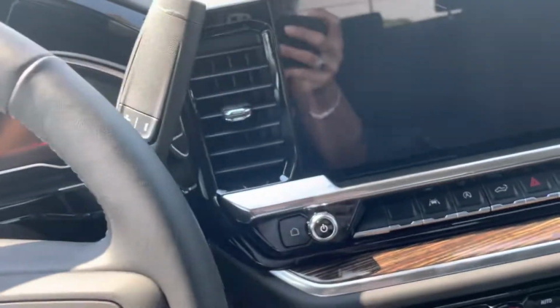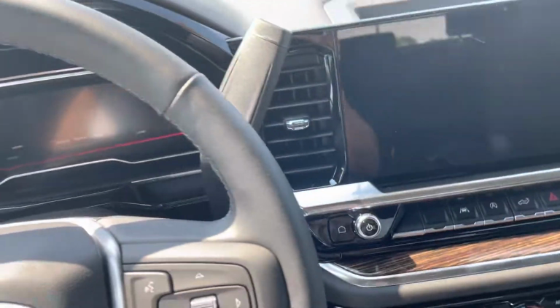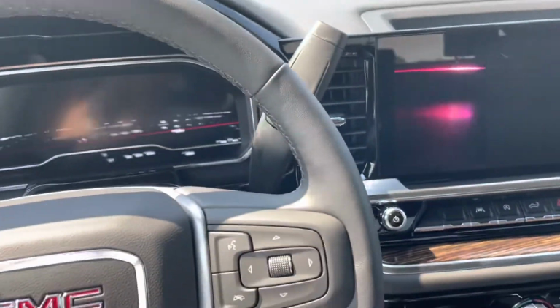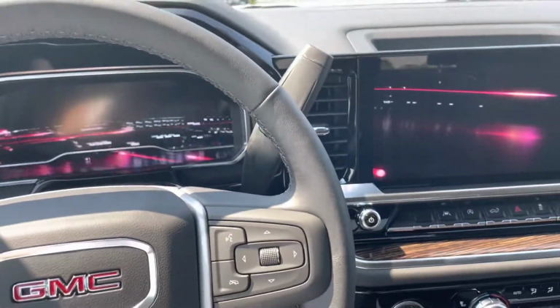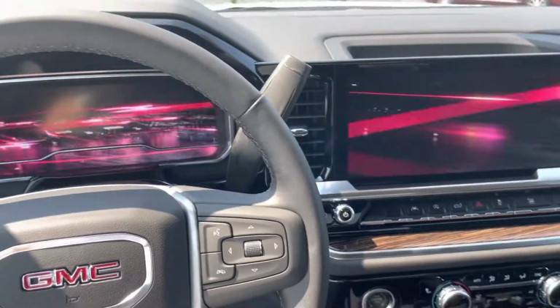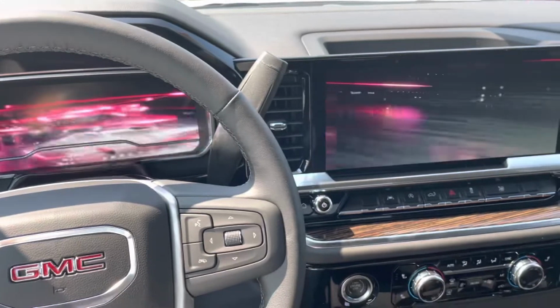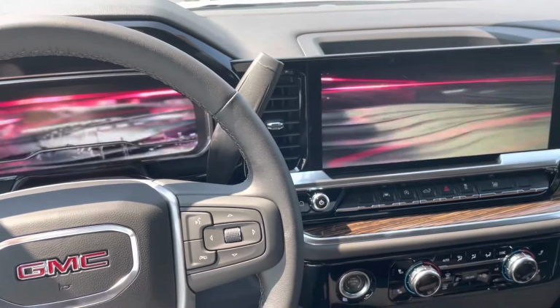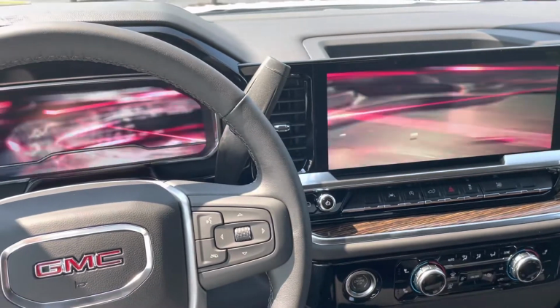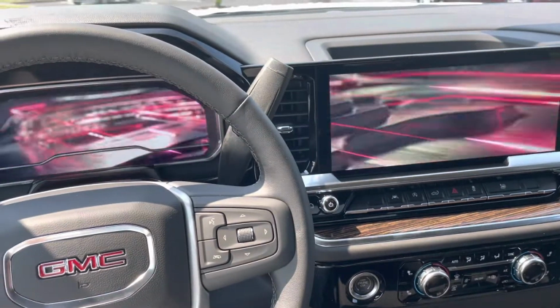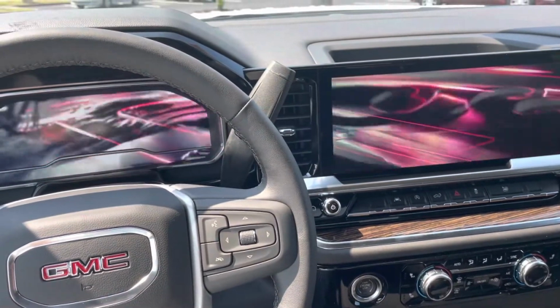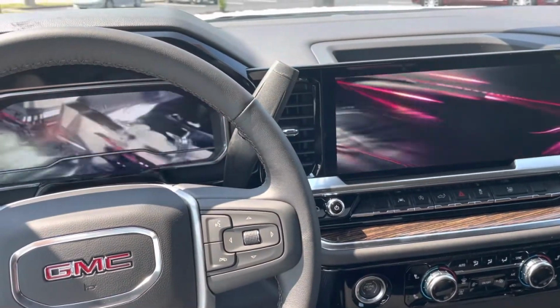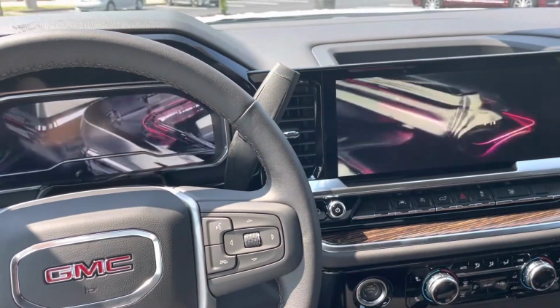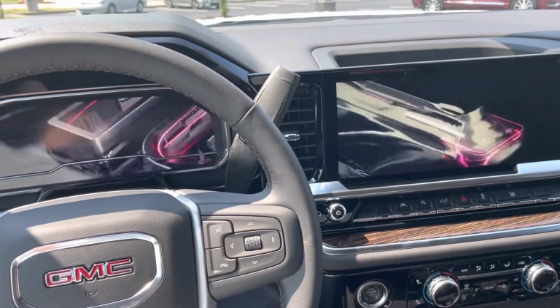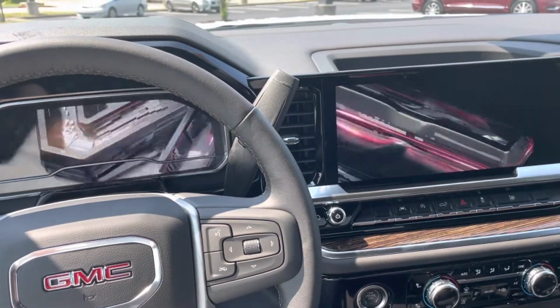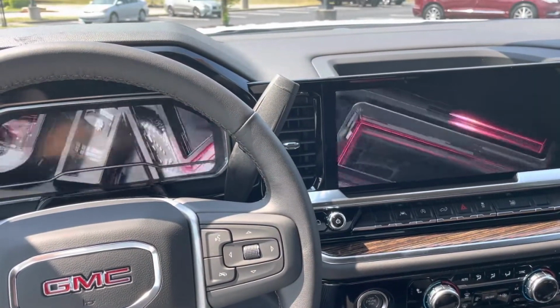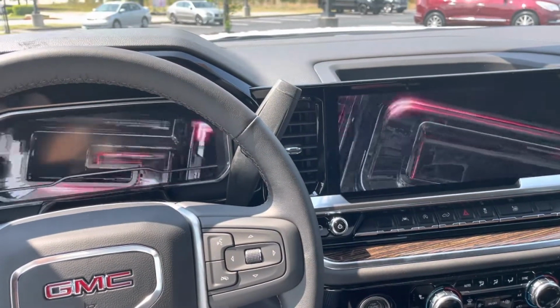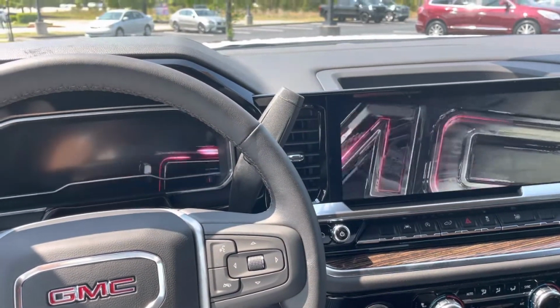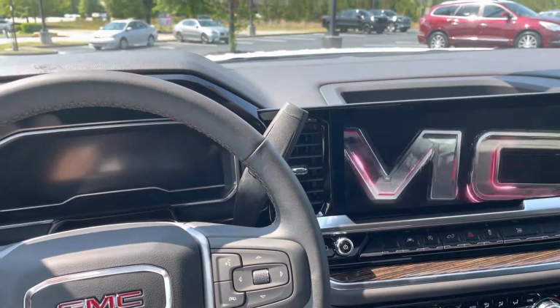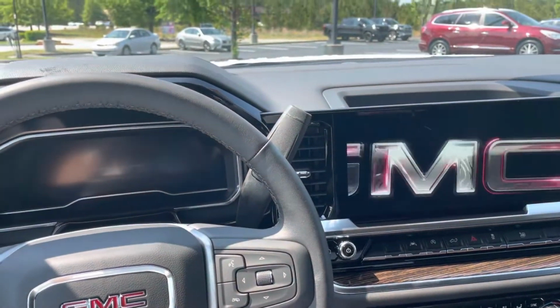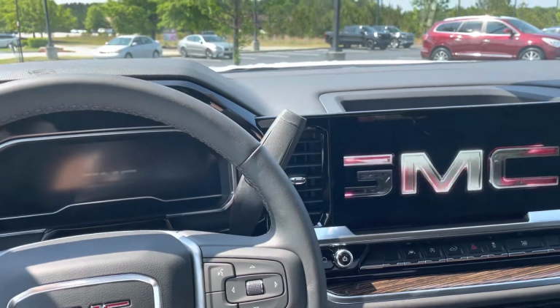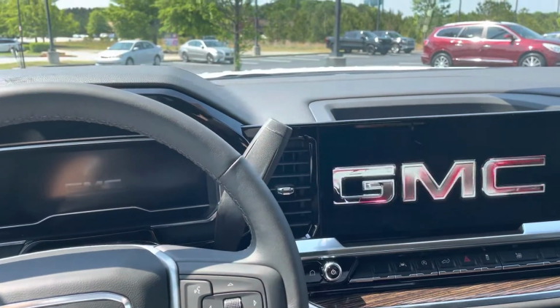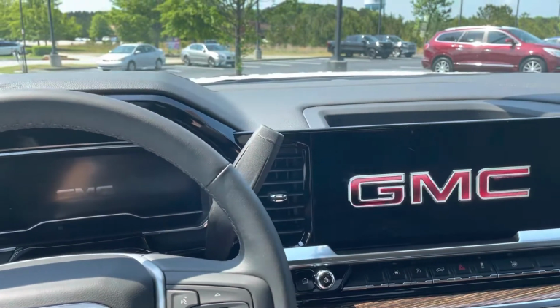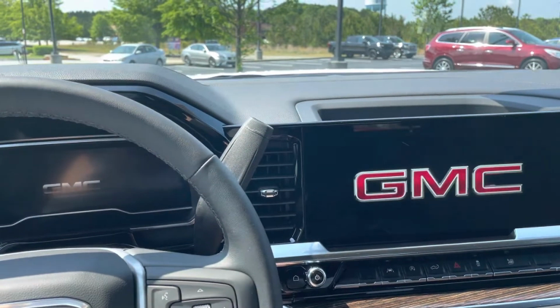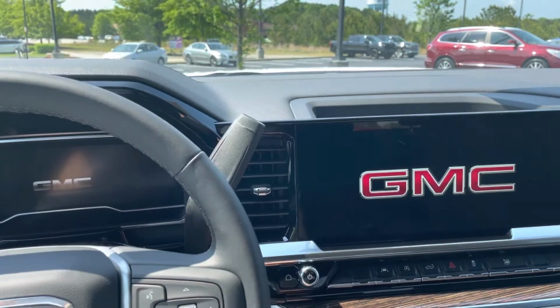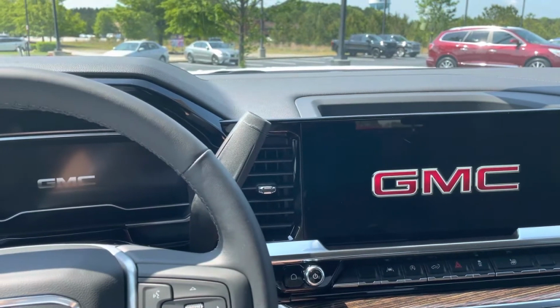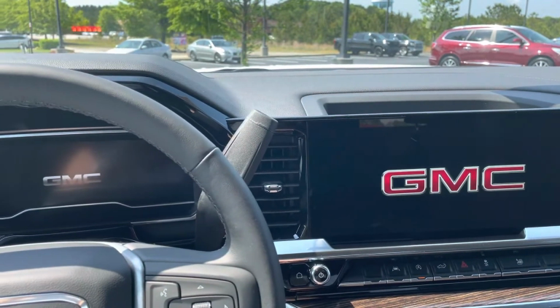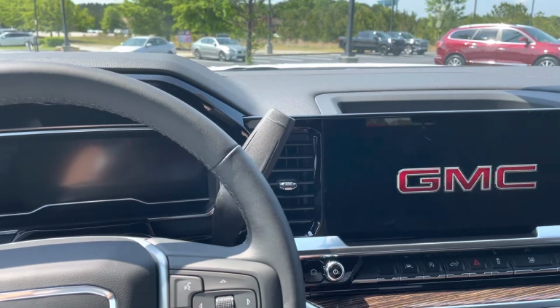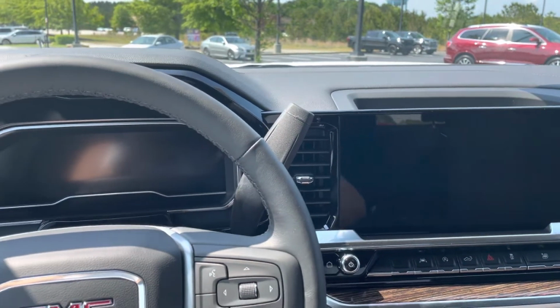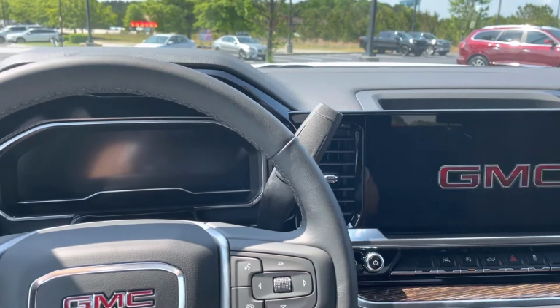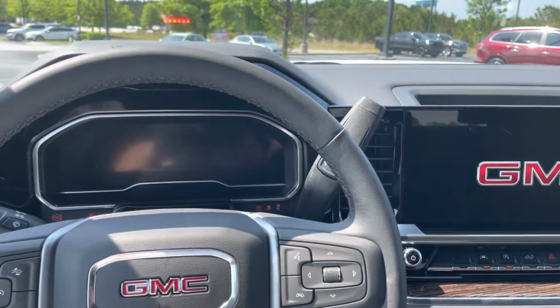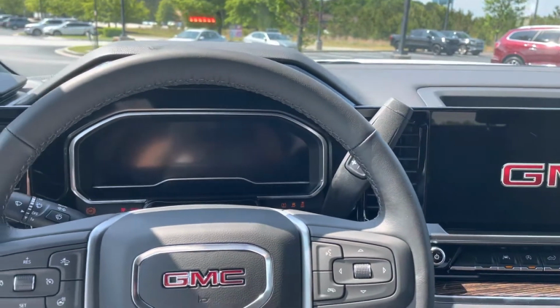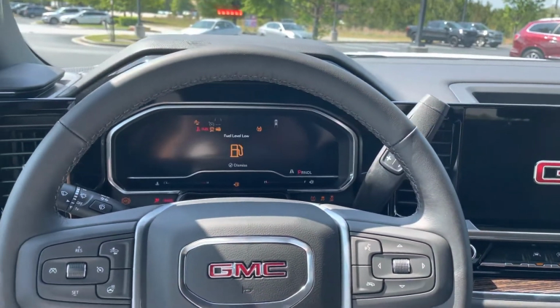So let's give it a crank and here comes our light show. The vehicle's coming to life. Now cranked up.